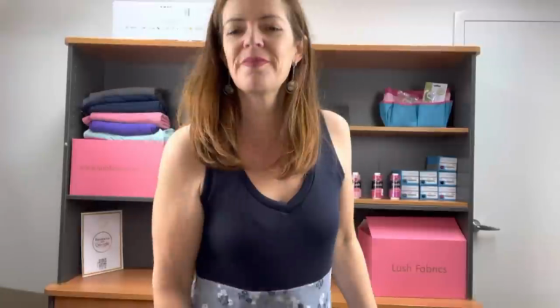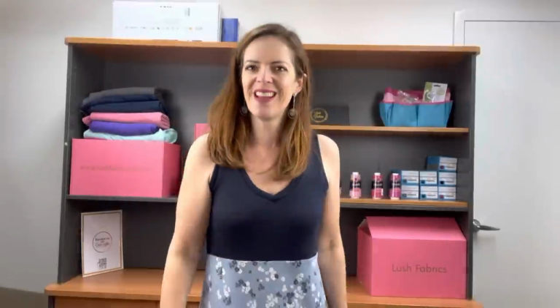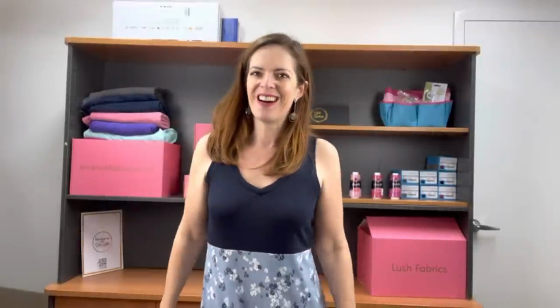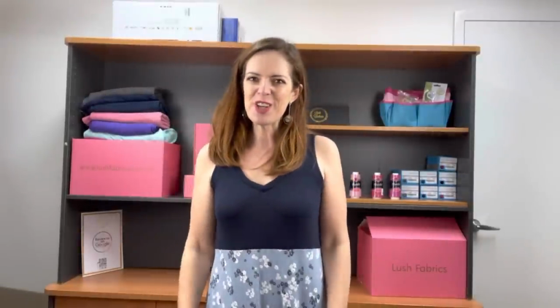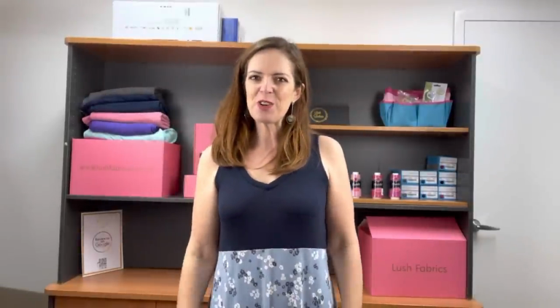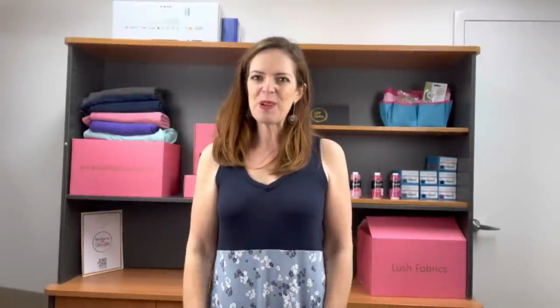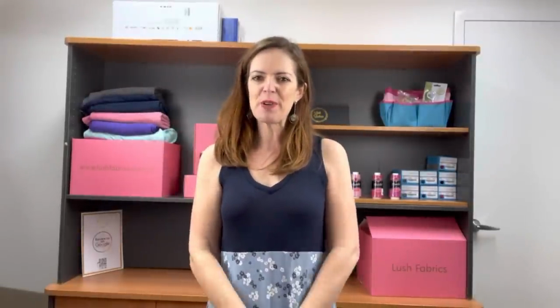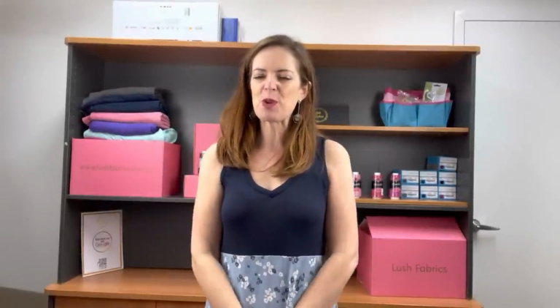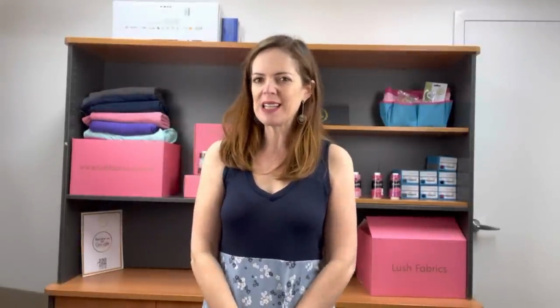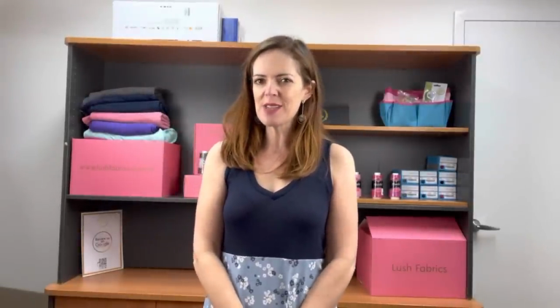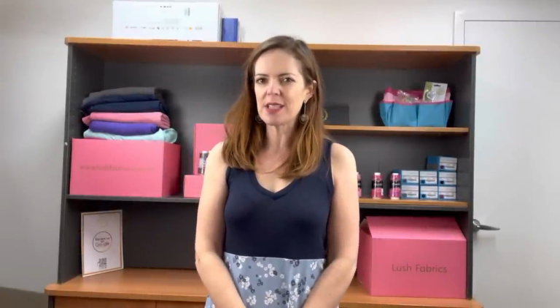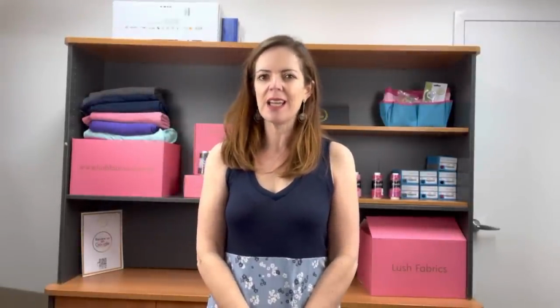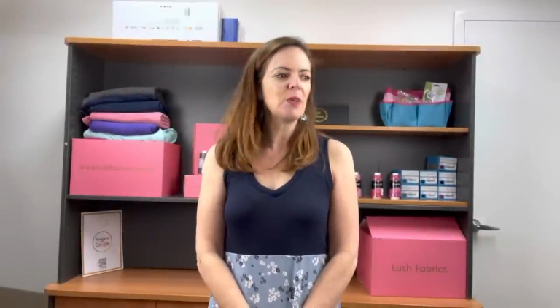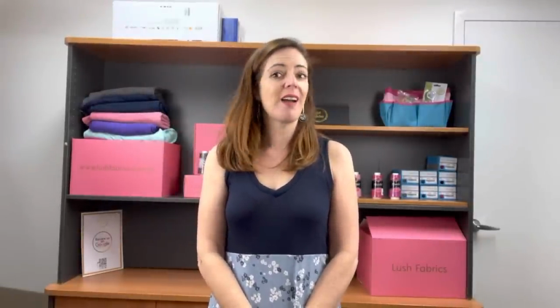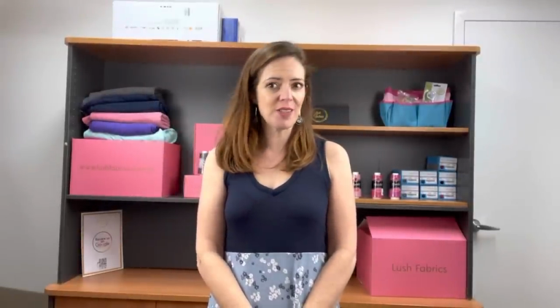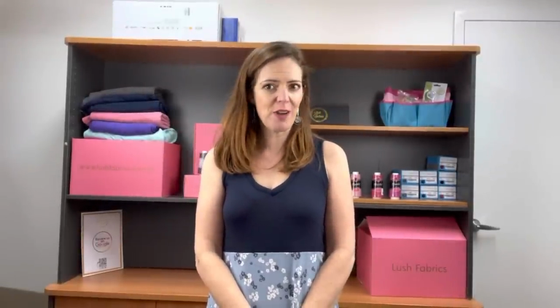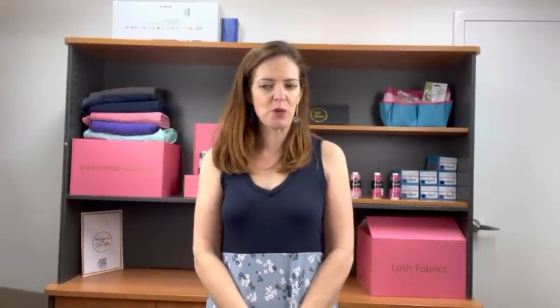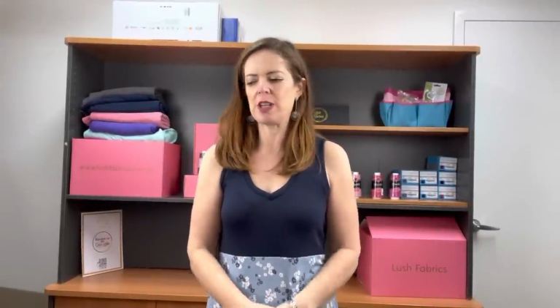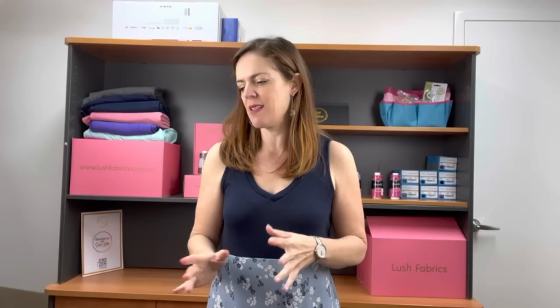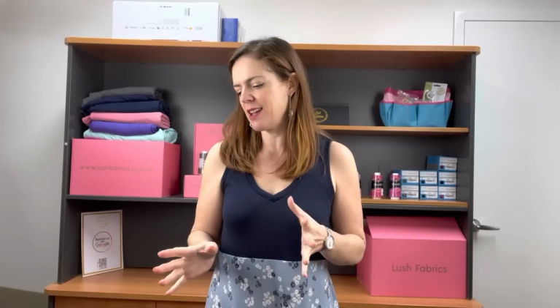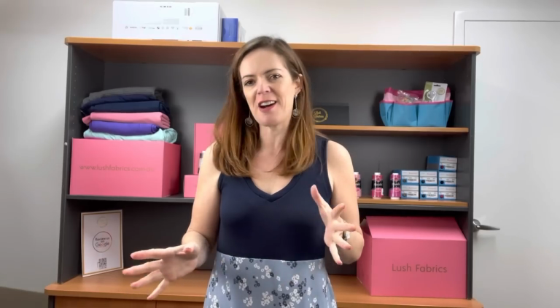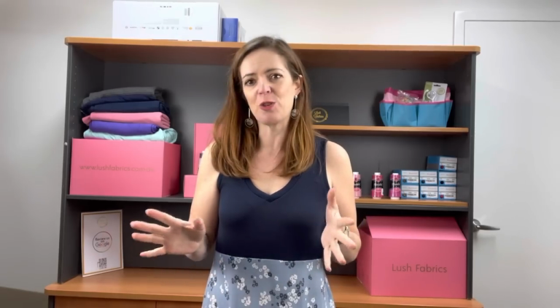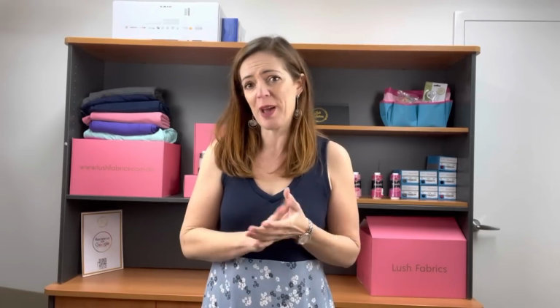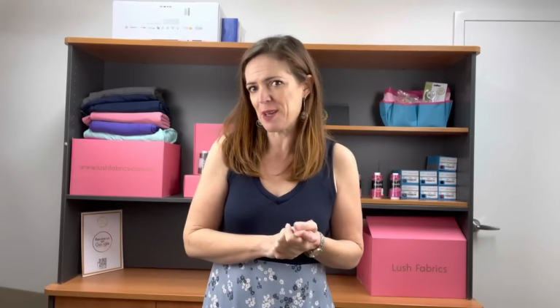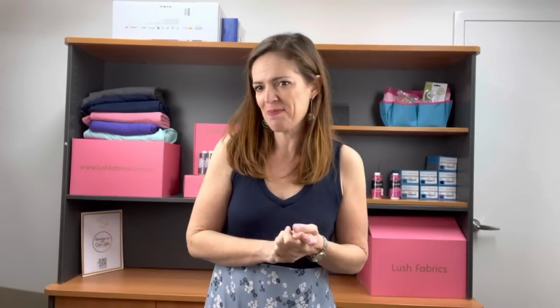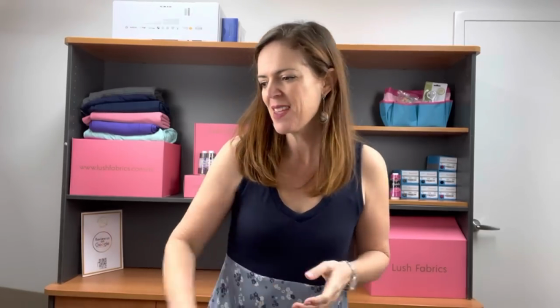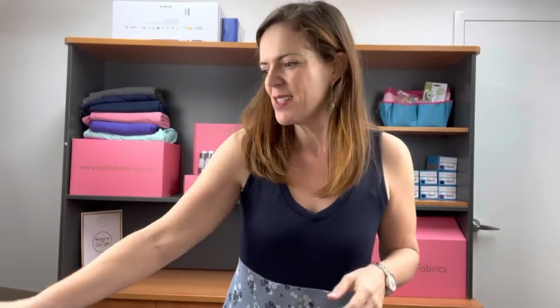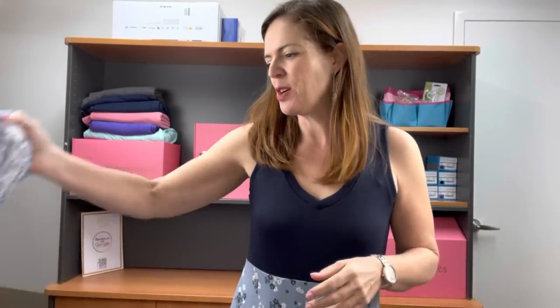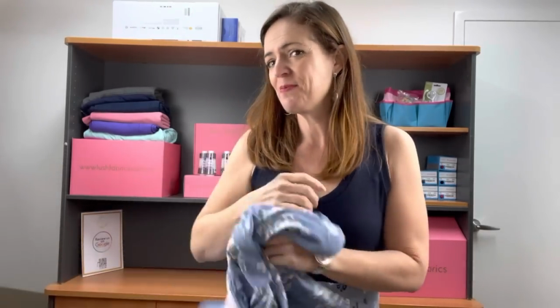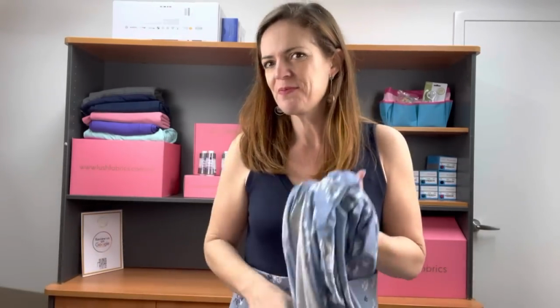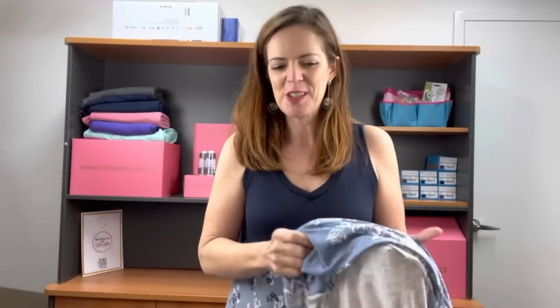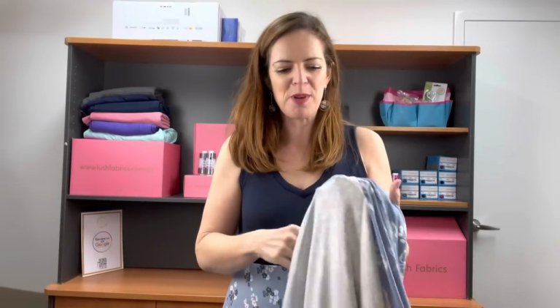Hi, I'm Tracey Faulkner from Lush Fabrics with your release for this Sunday. We have another 10 fabrics for you today and they are all about summer. So let's jump in.